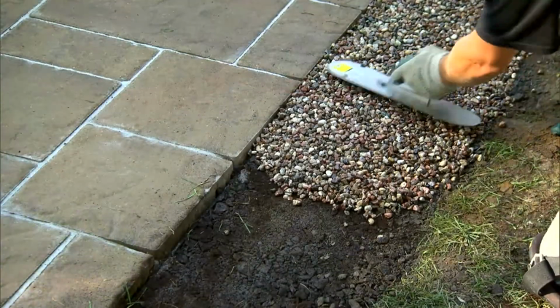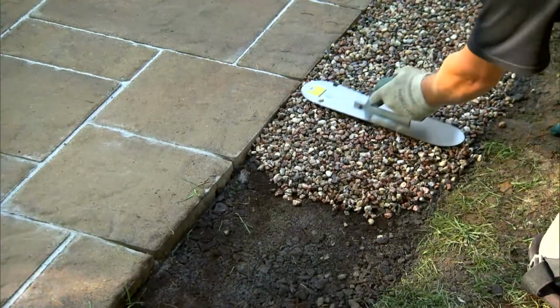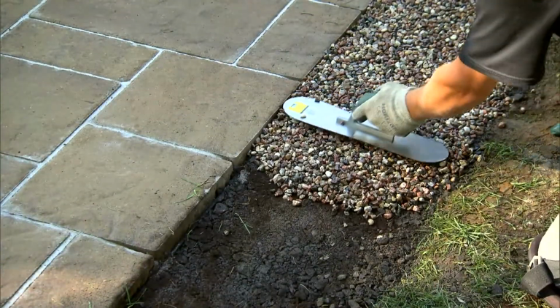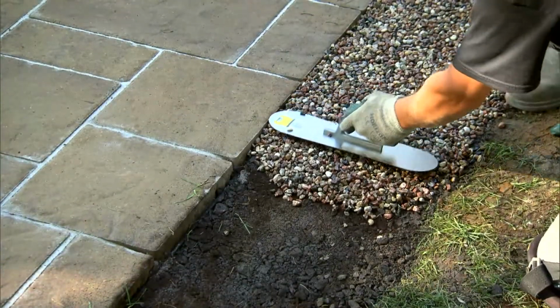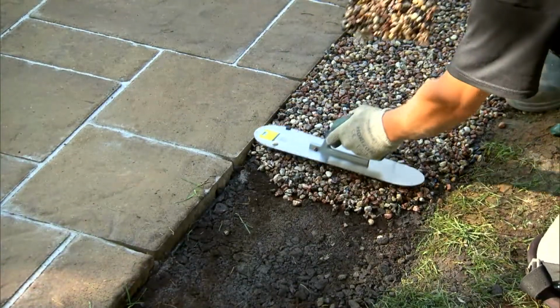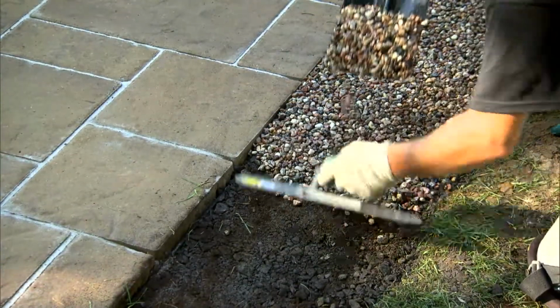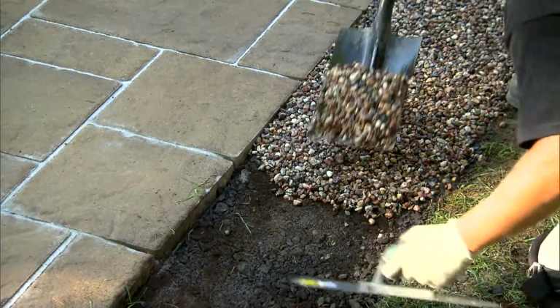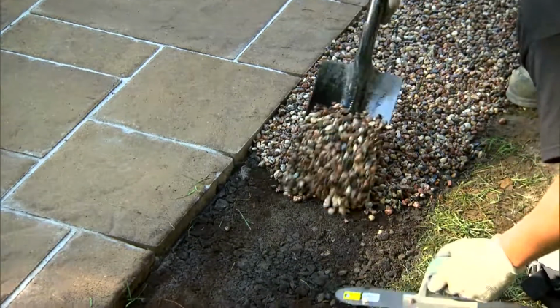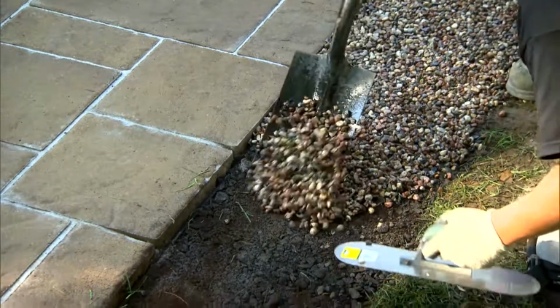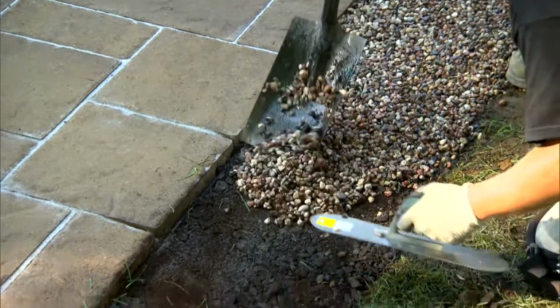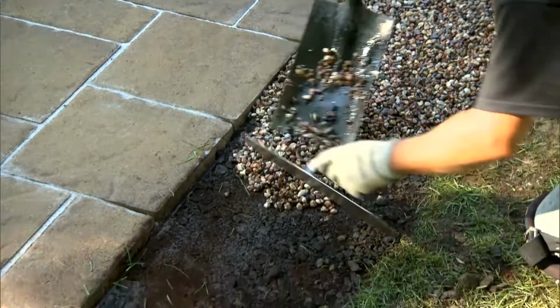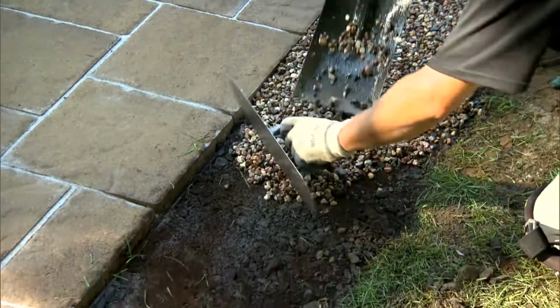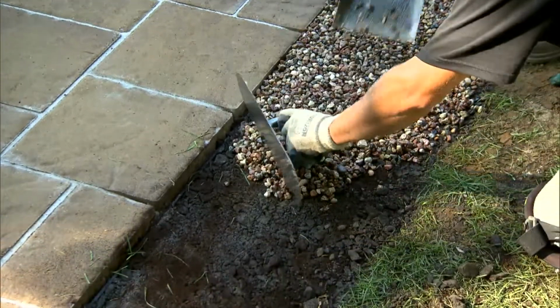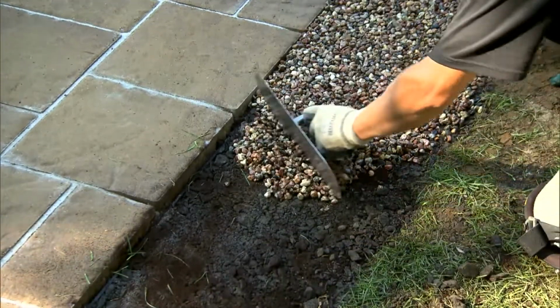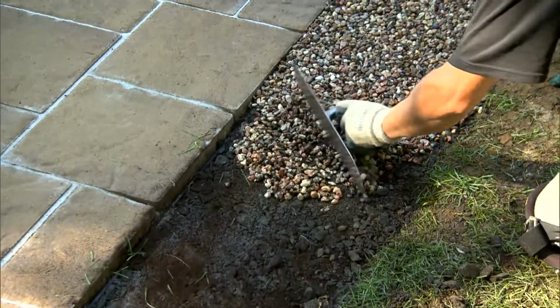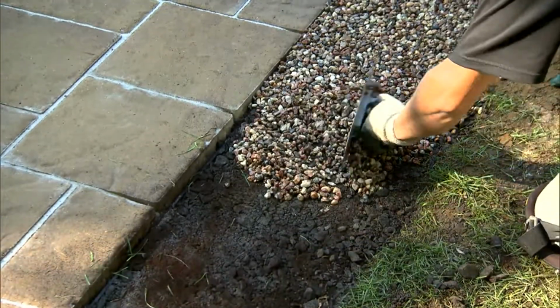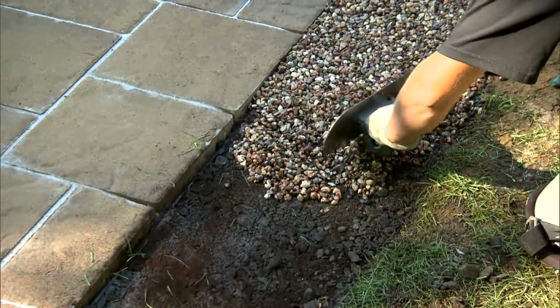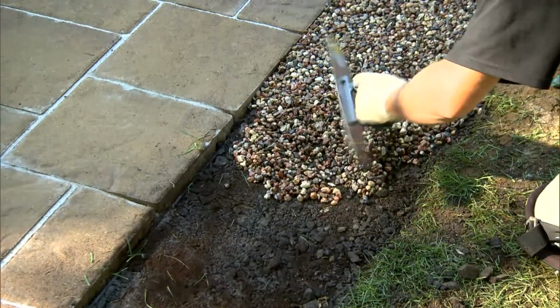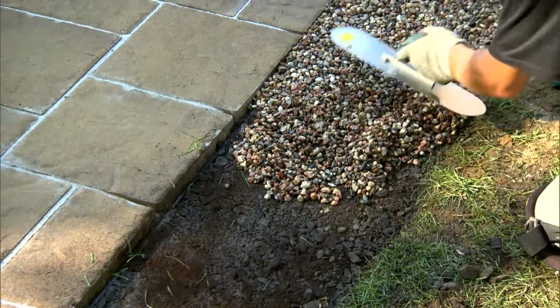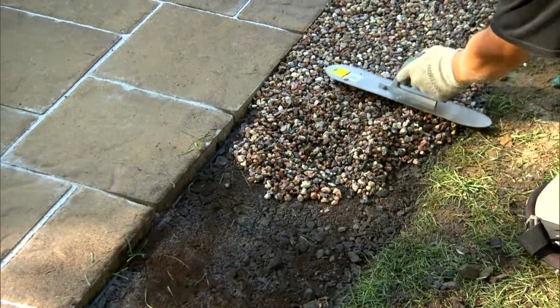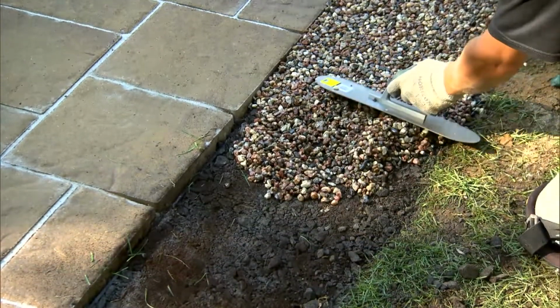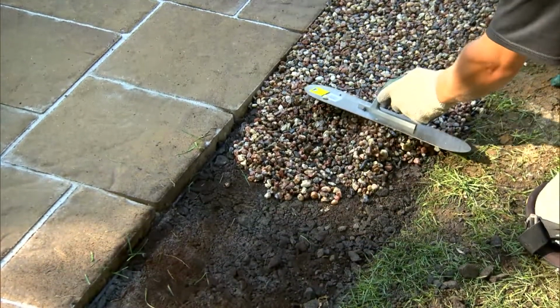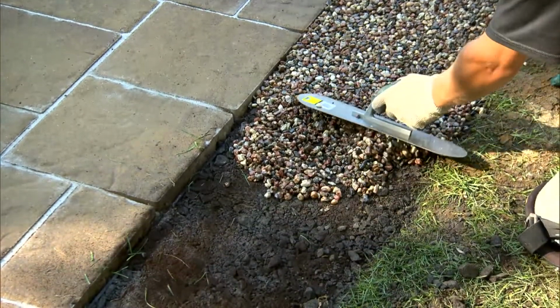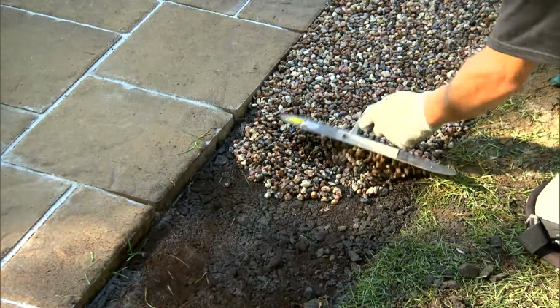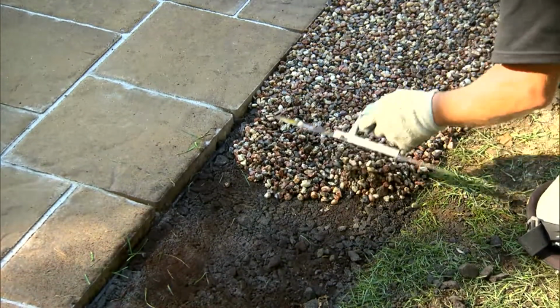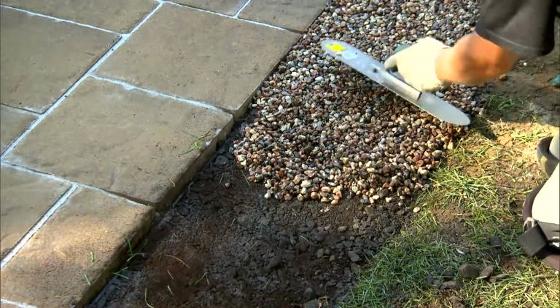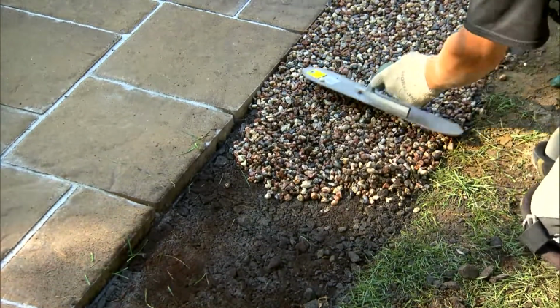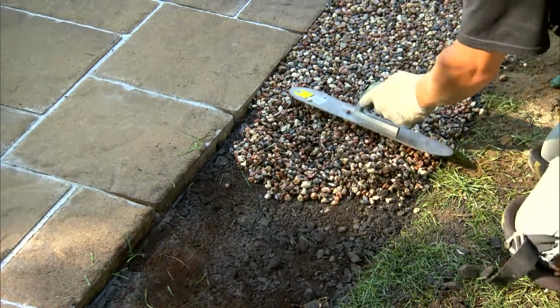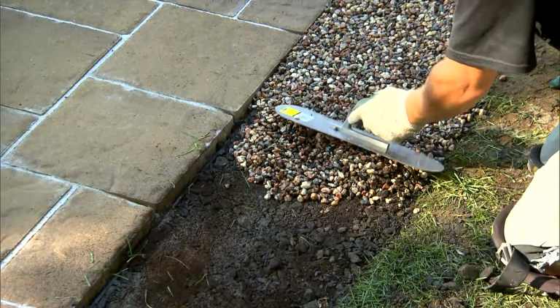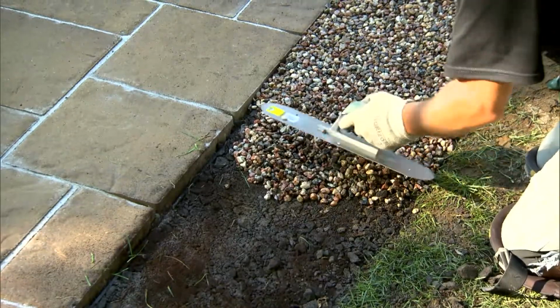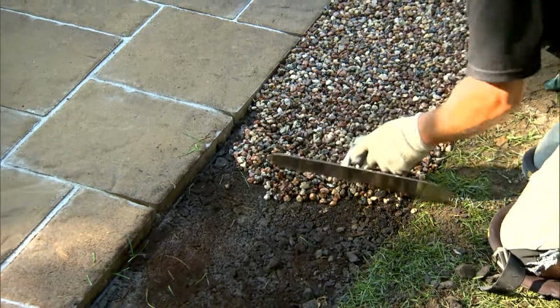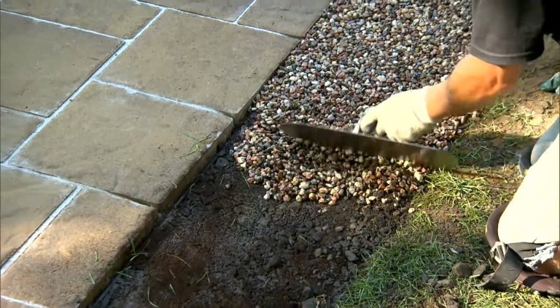After mixing, you will have 20 minutes to lay the Gator Rock Bond with the help of a trowel onto the compacted stone for a half-inch thickness.